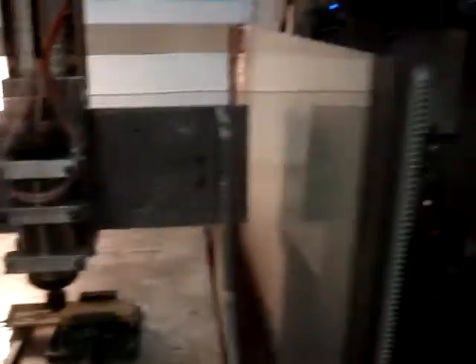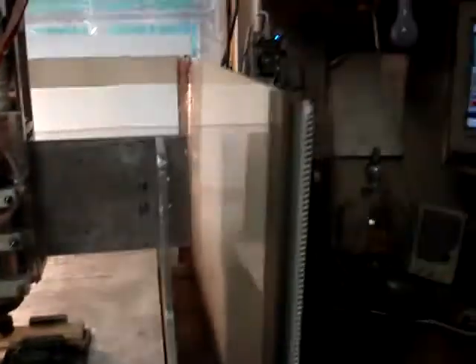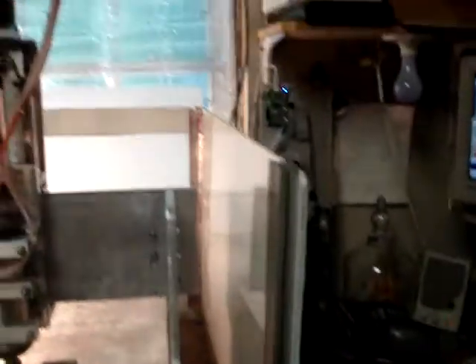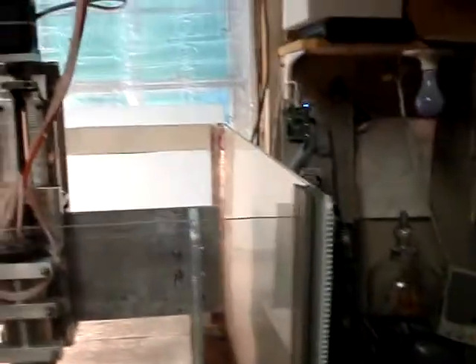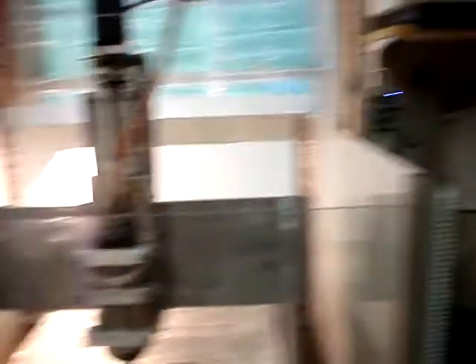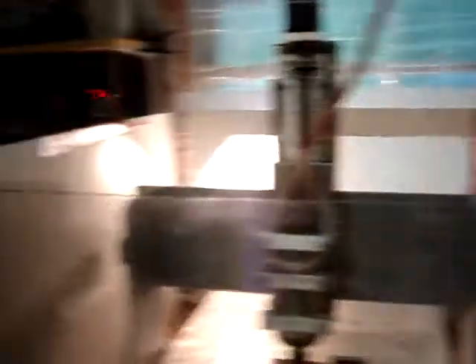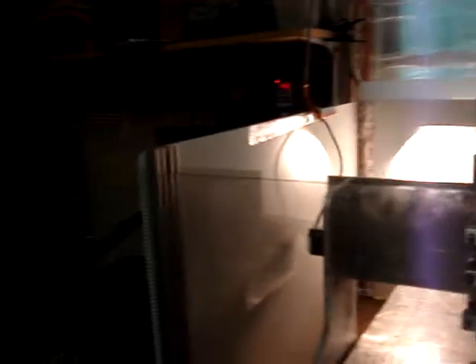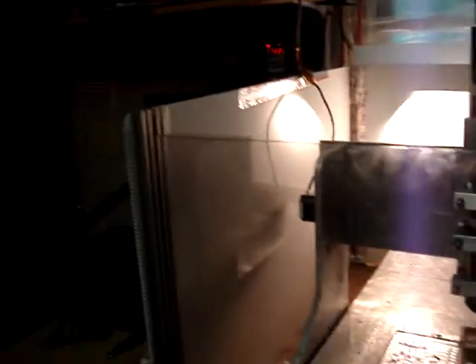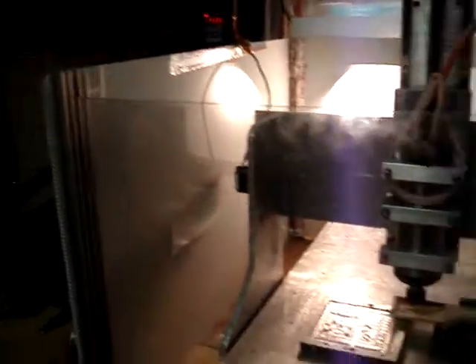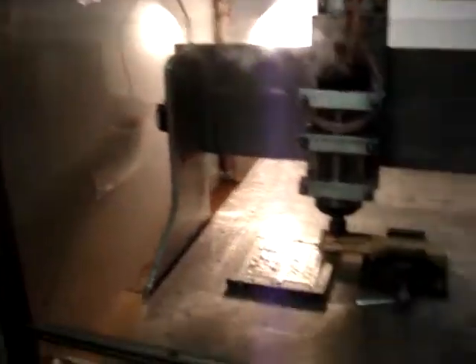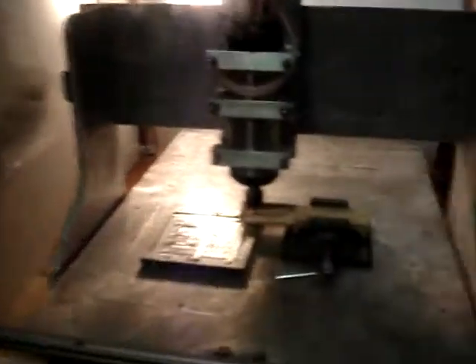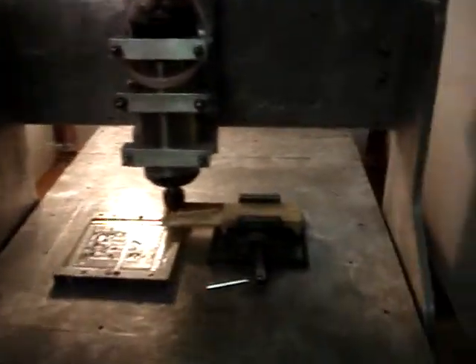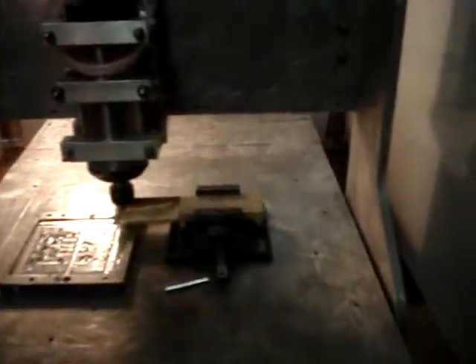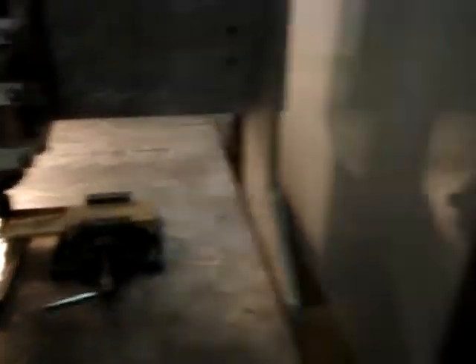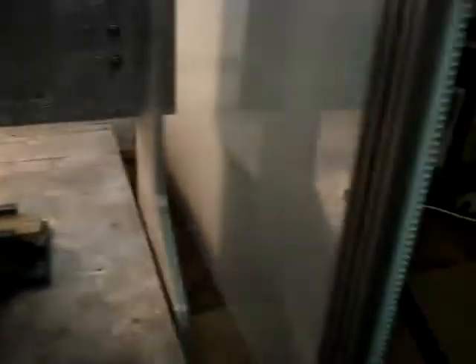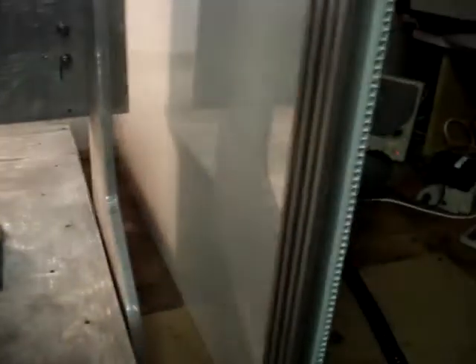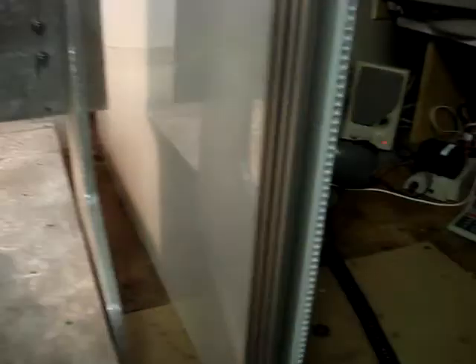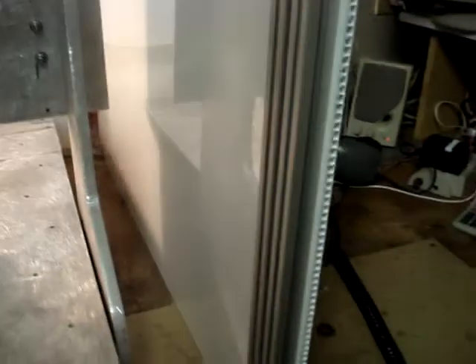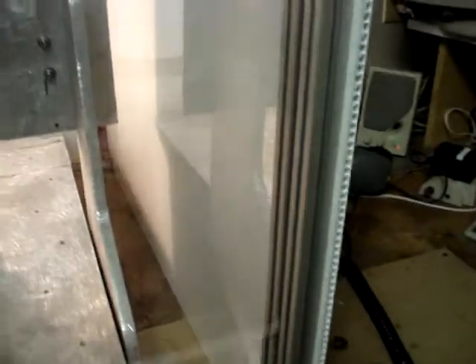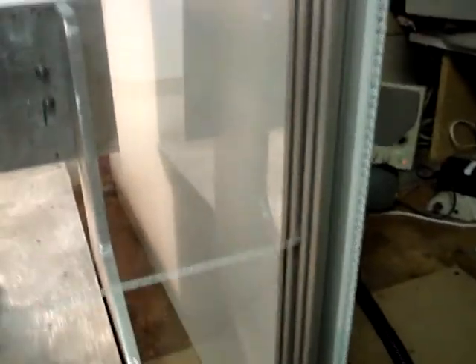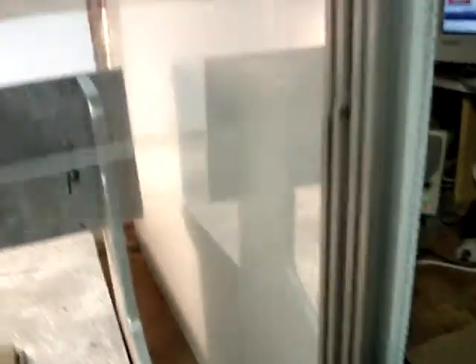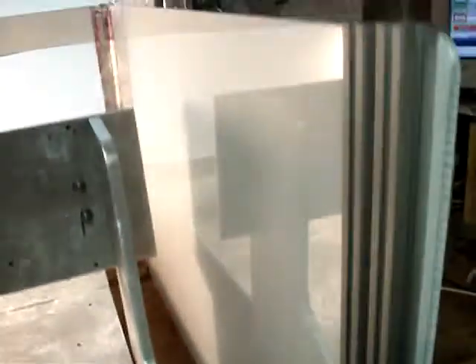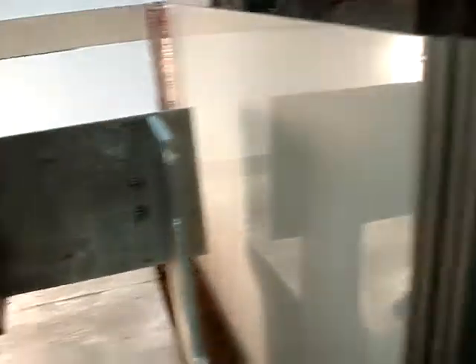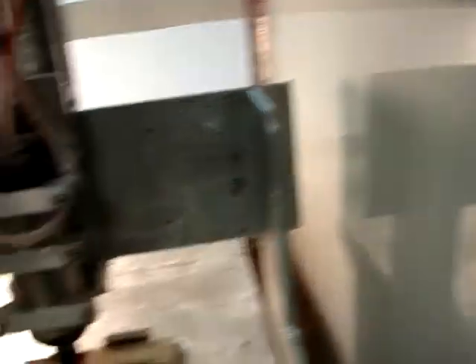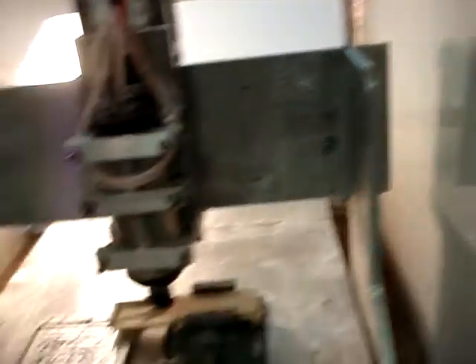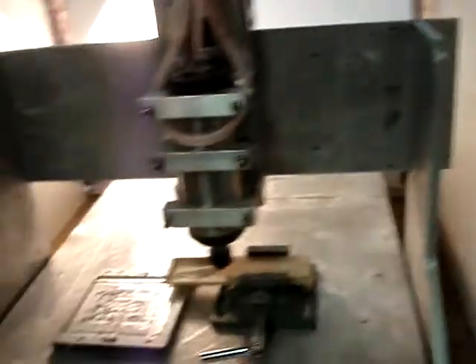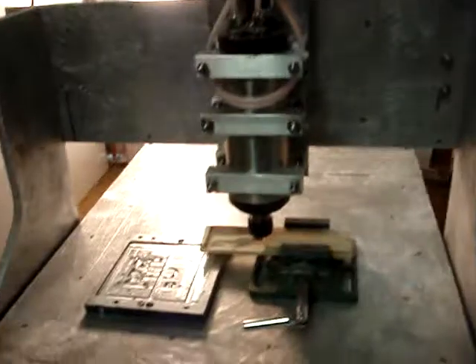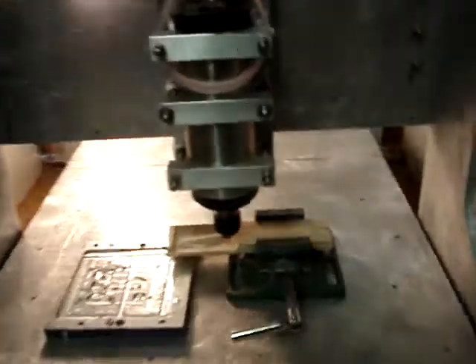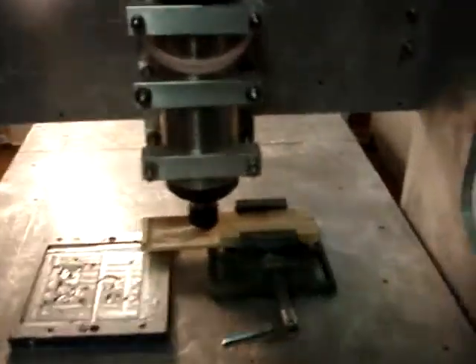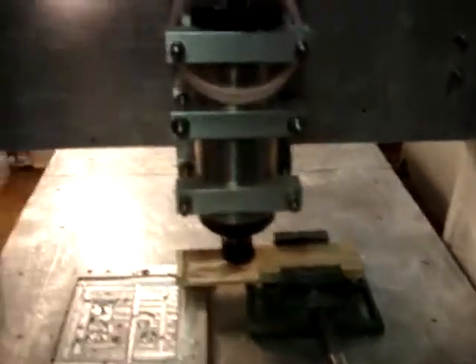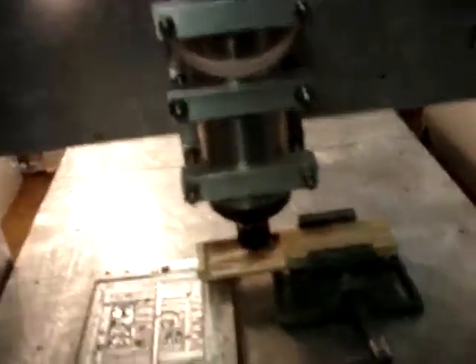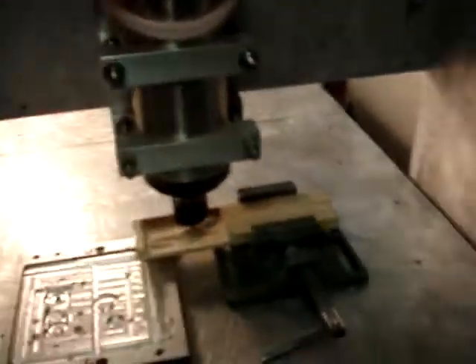Anyway, here's my enclosure. It keeps a little dust out. I'm going to go ahead and remove the plexiglass so this thing doesn't have trouble focusing.